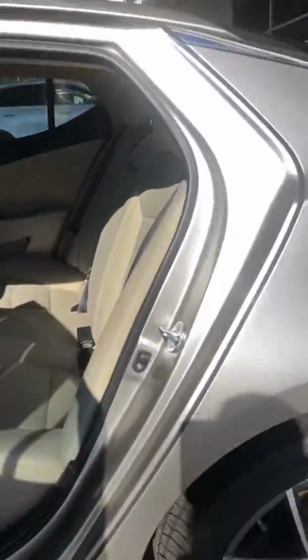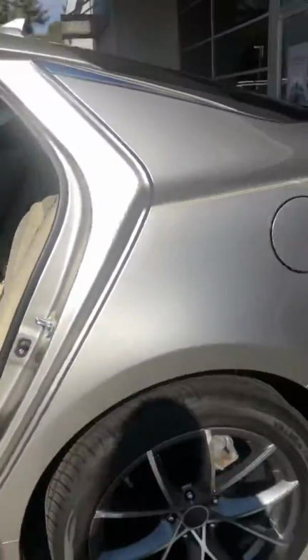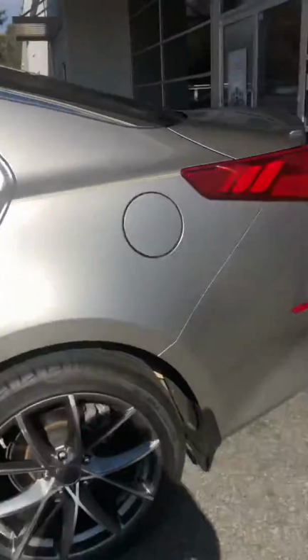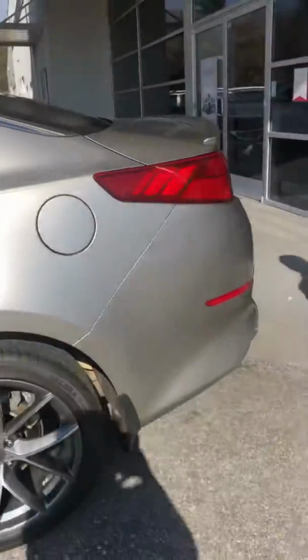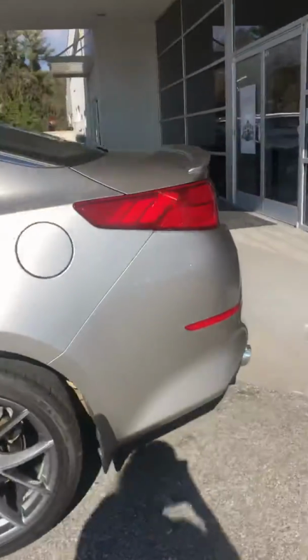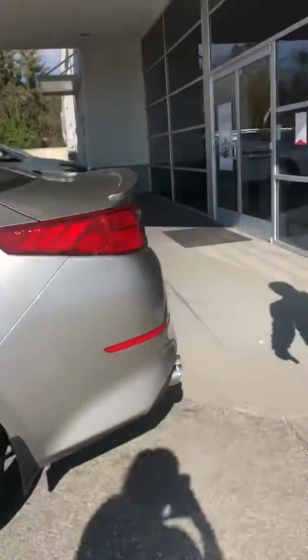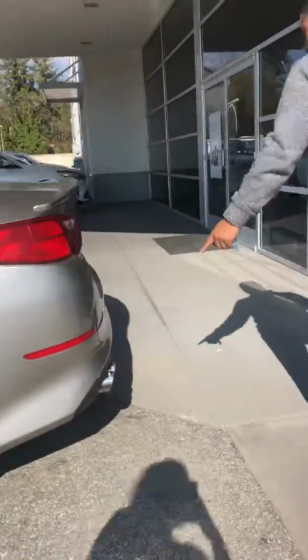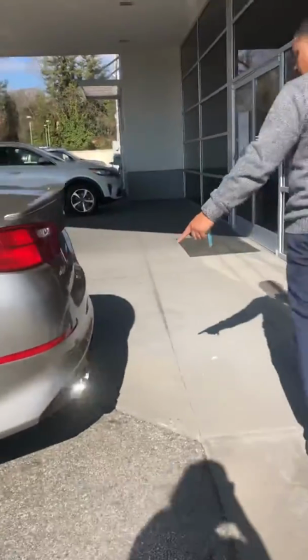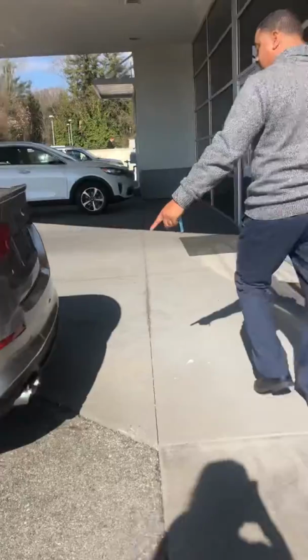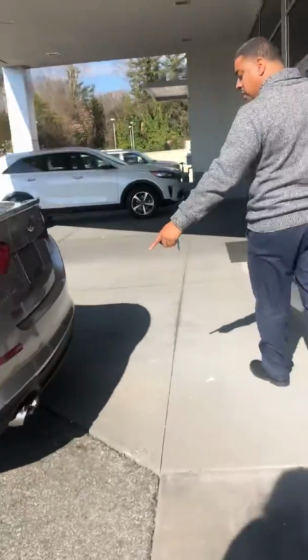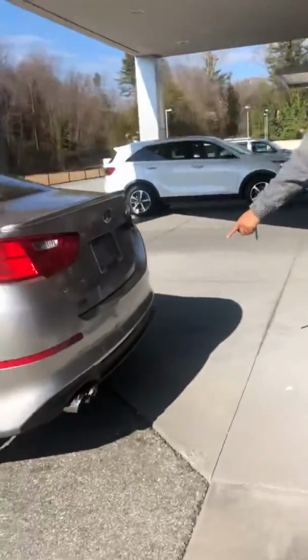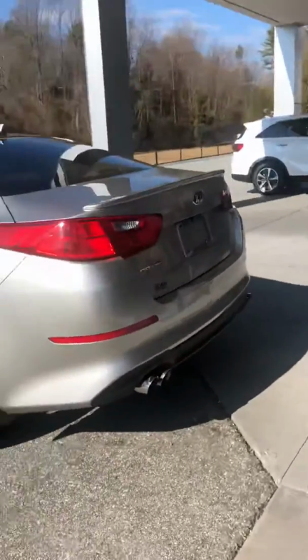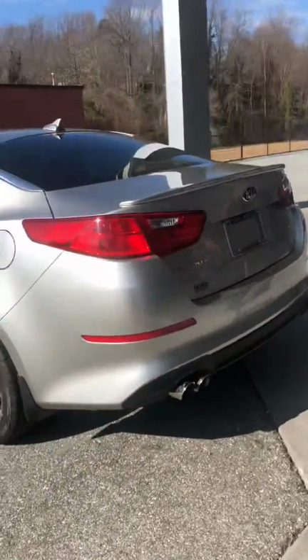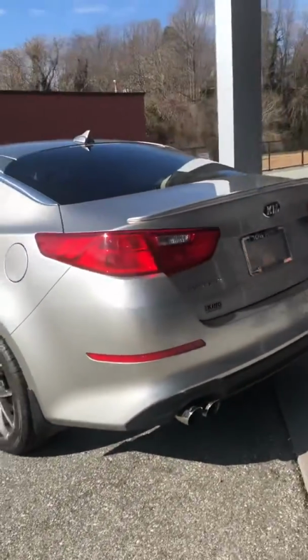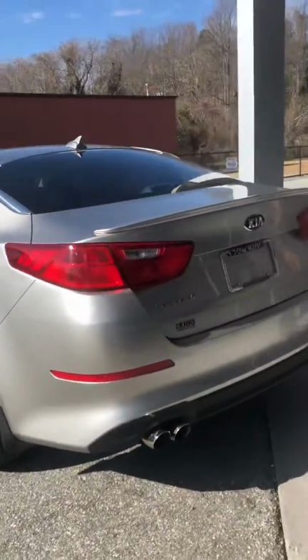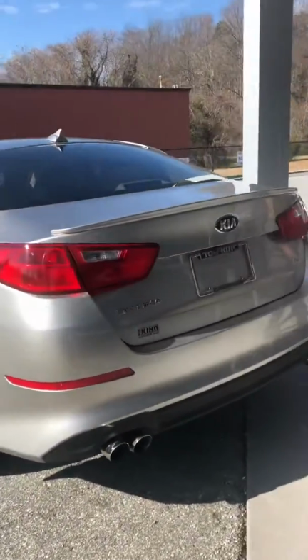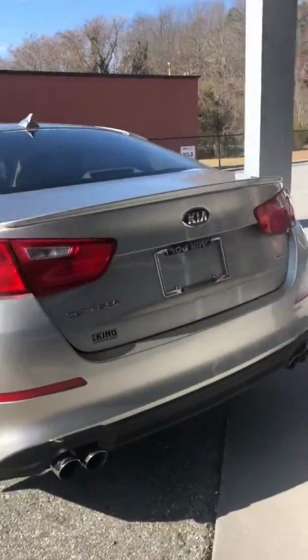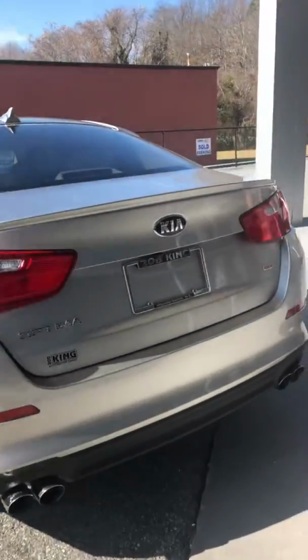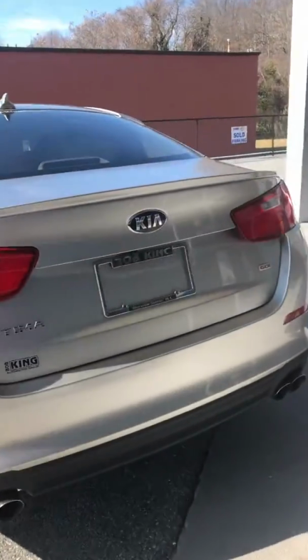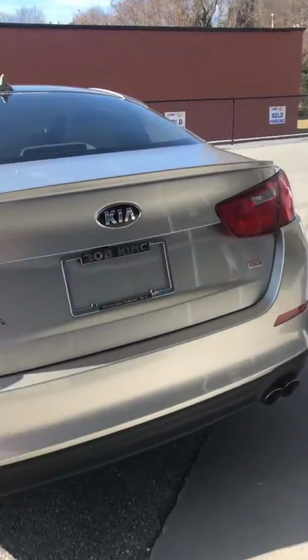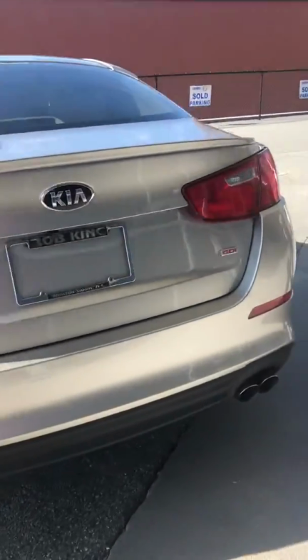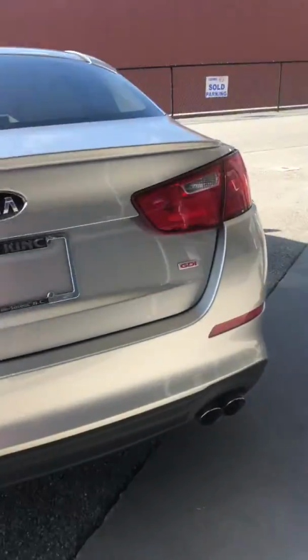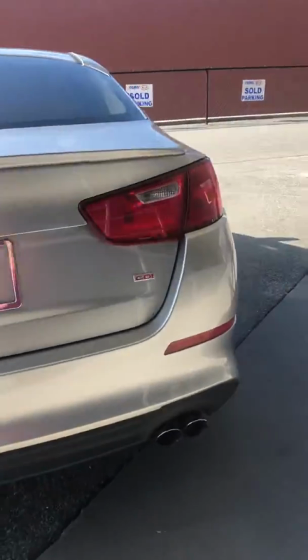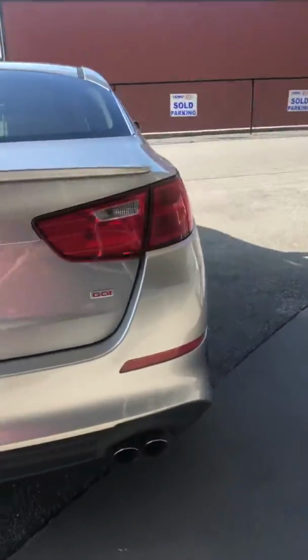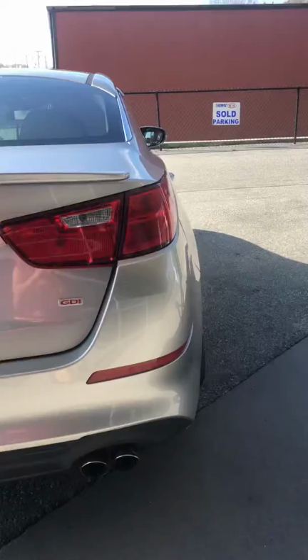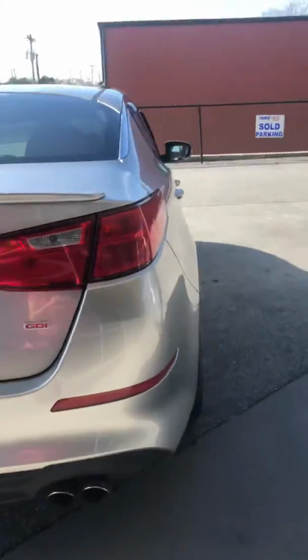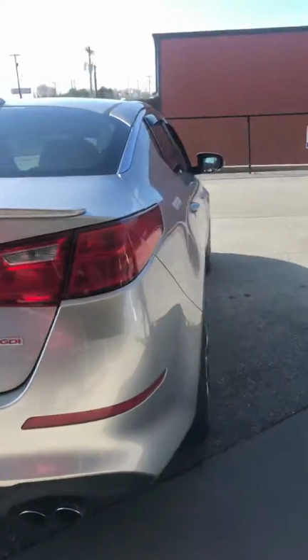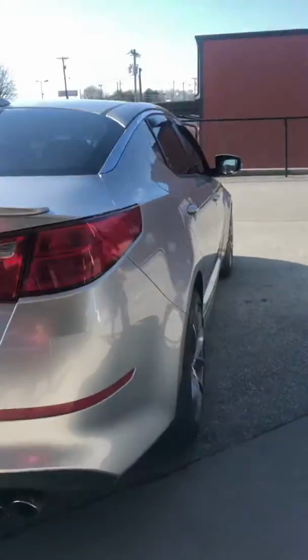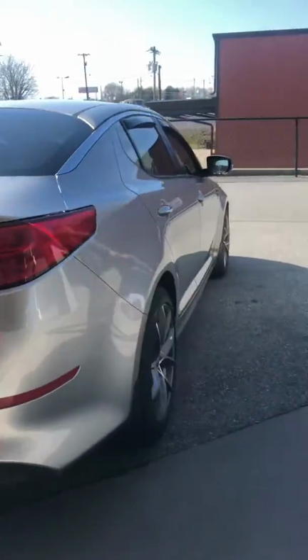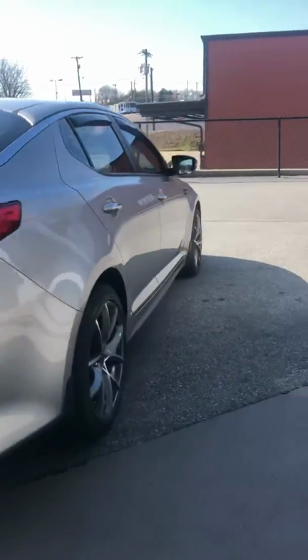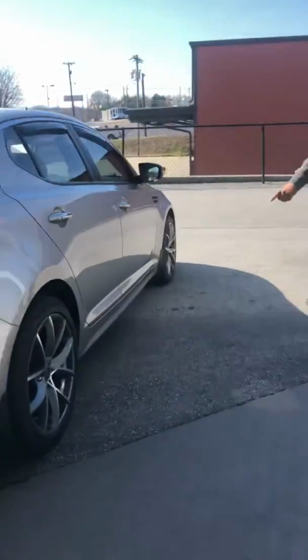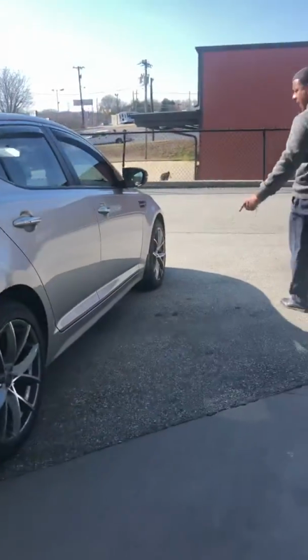Let's just take a look at the contact — see the condition of the vehicle. Very good condition. No scratches, no marks. Original paint.